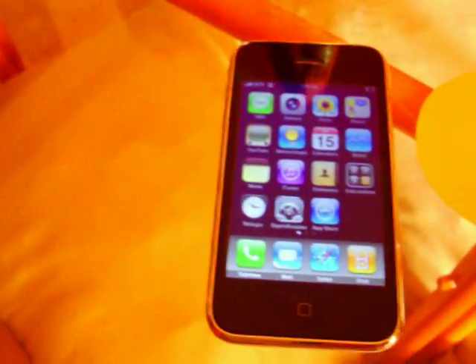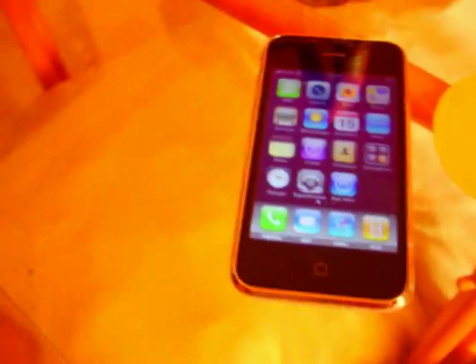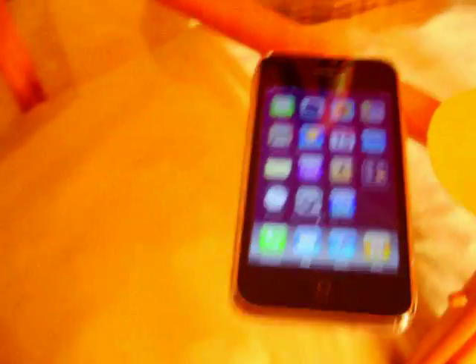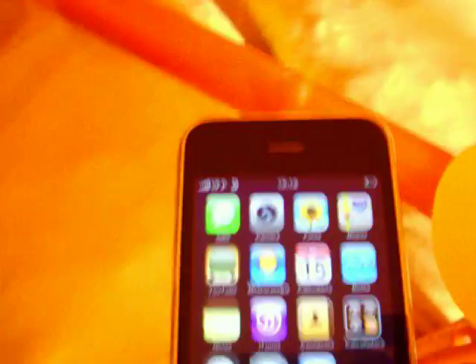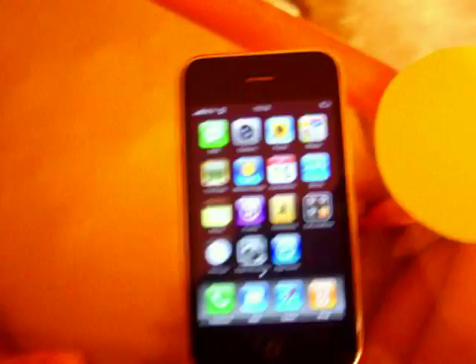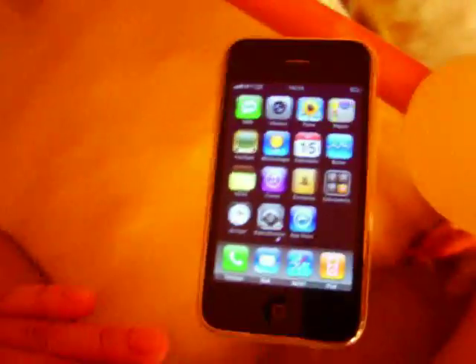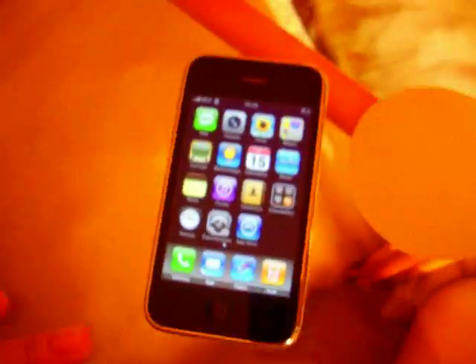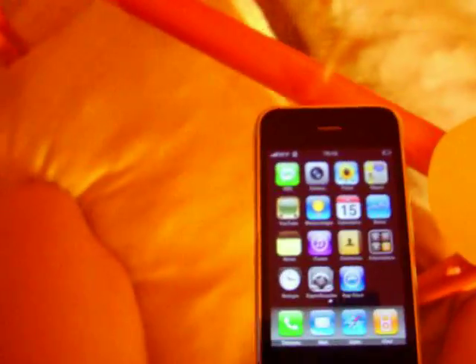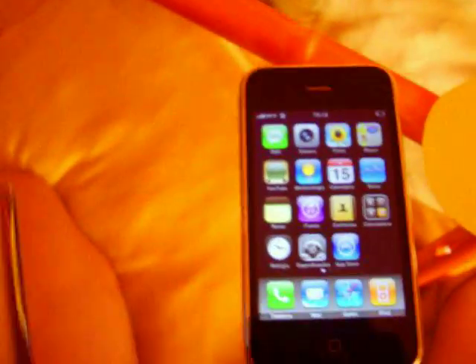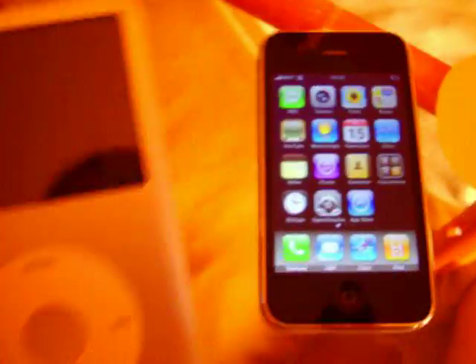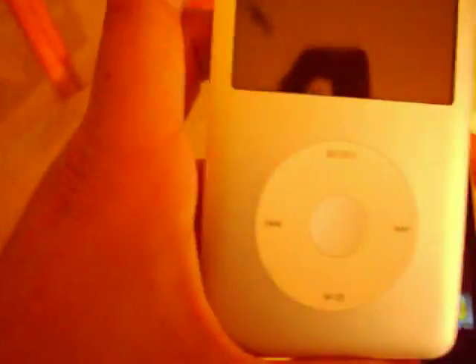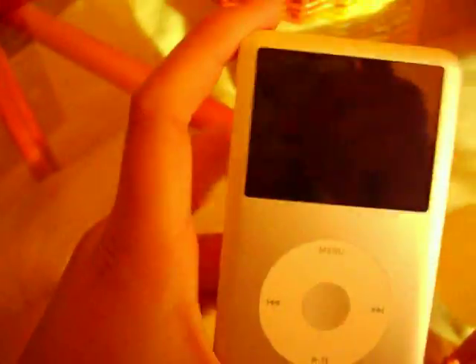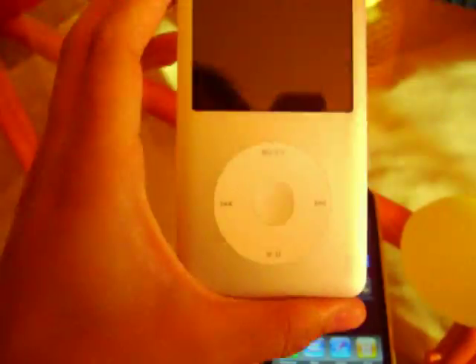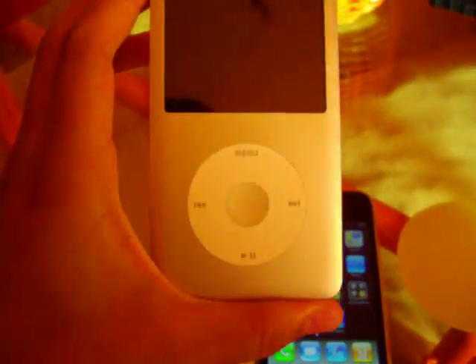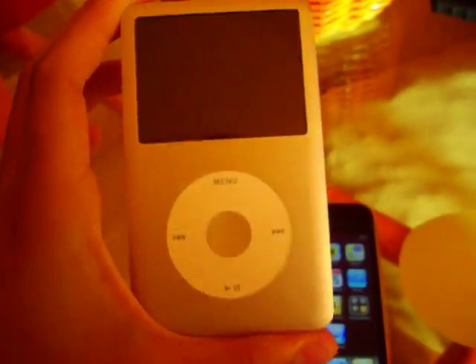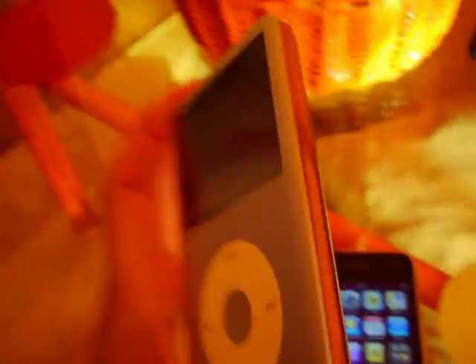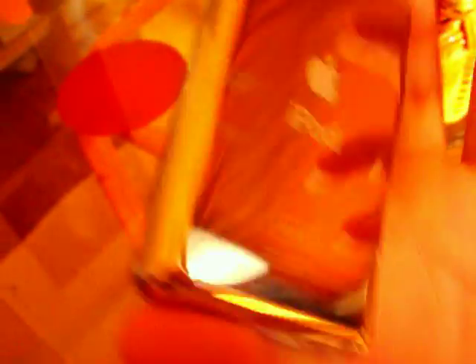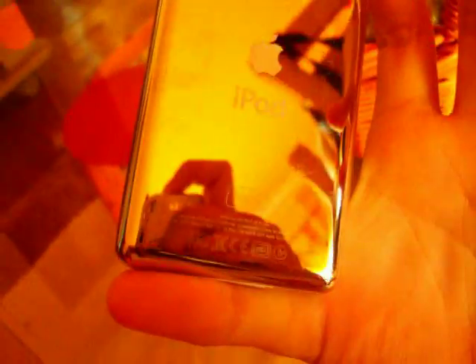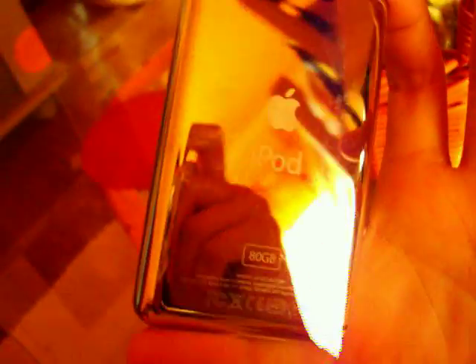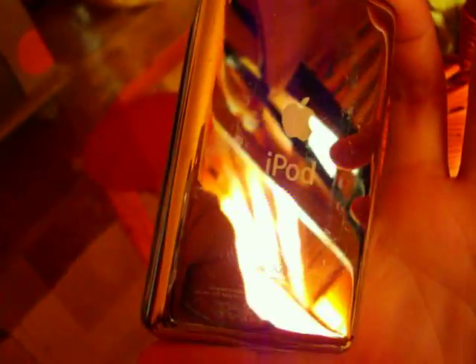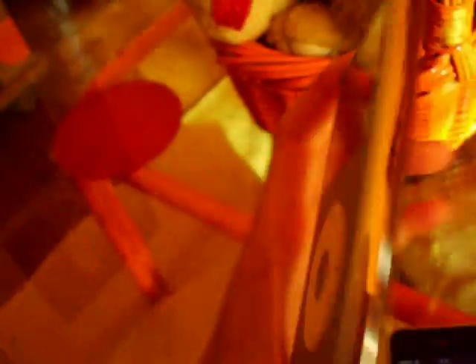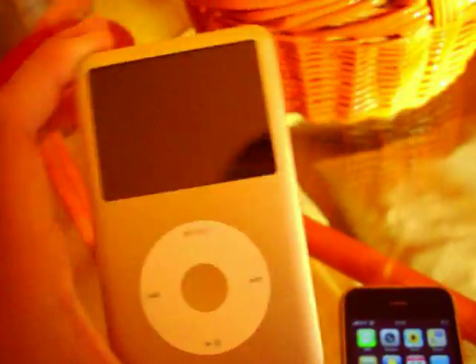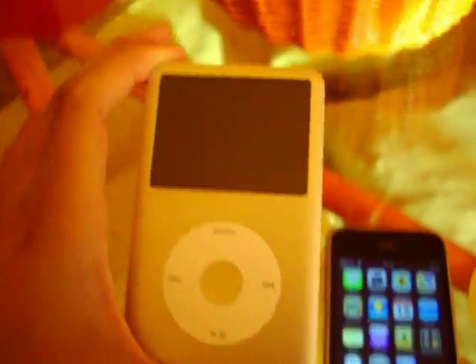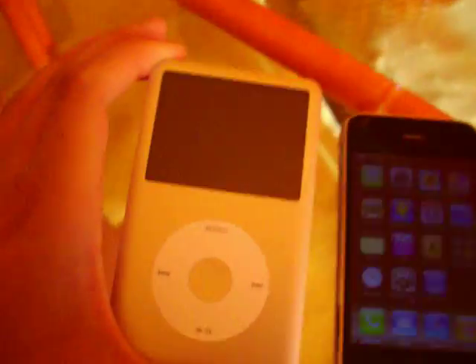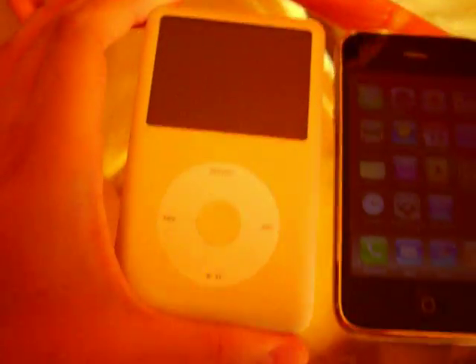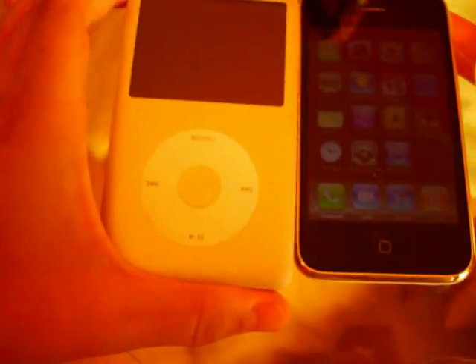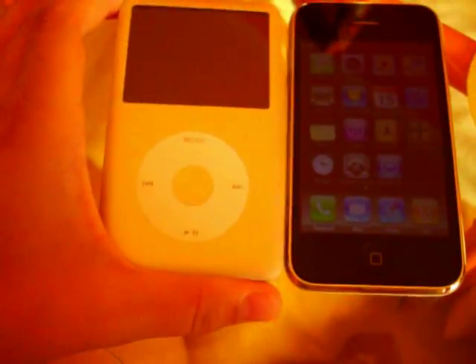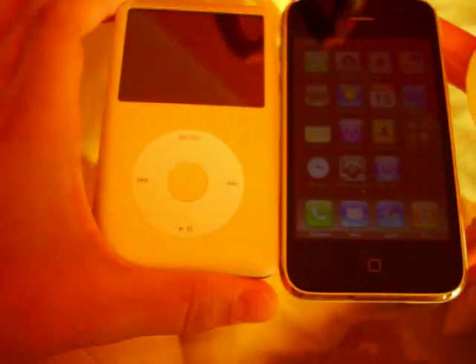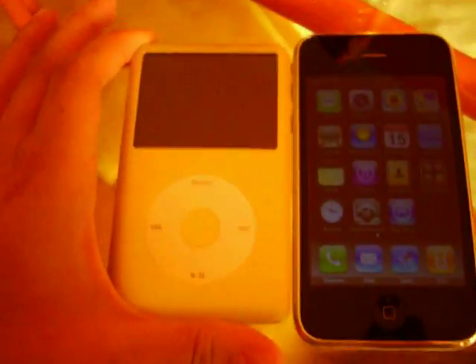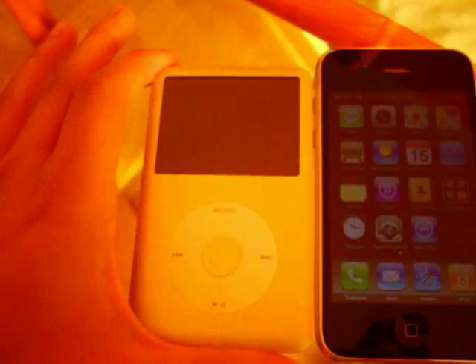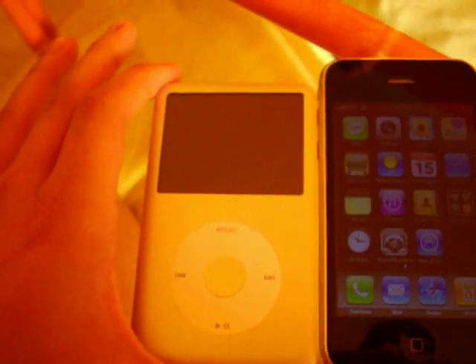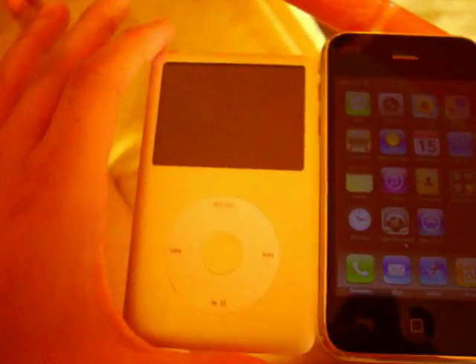And I'm going to compare it to the iPhone 80GB — the classic, iPhone classic — so you can see the size.